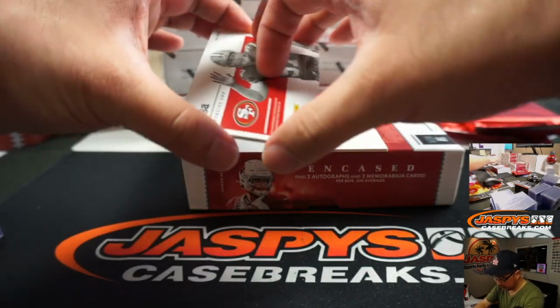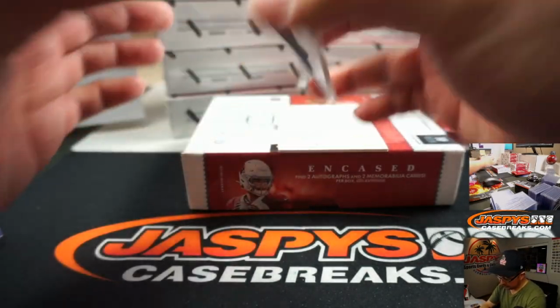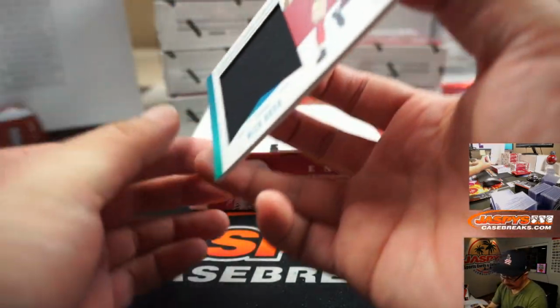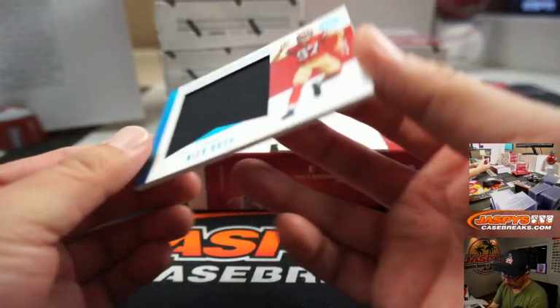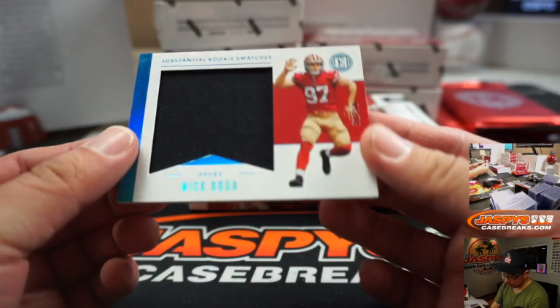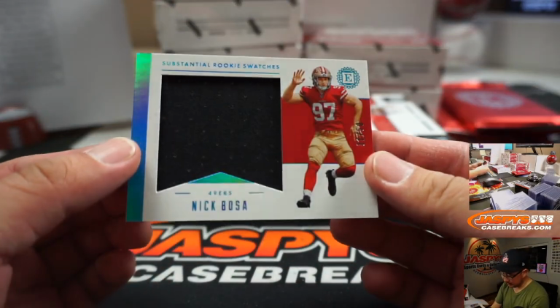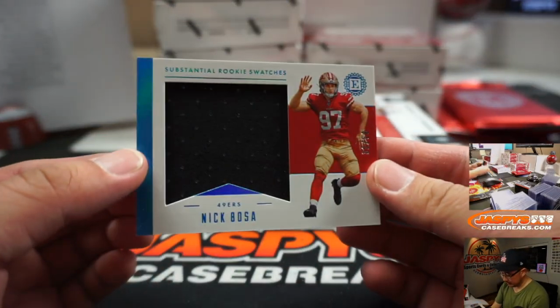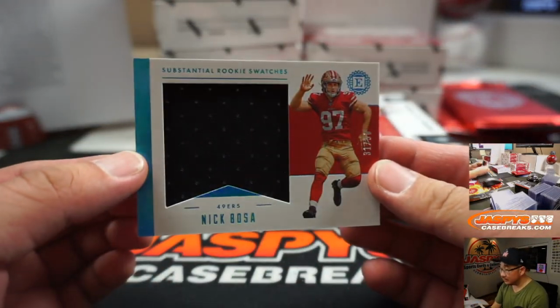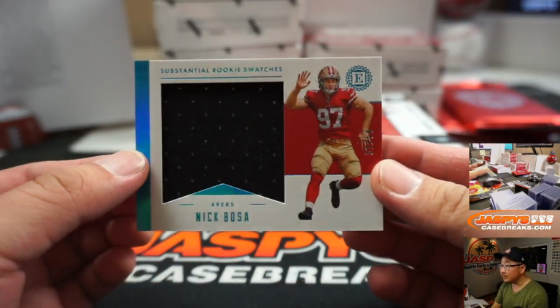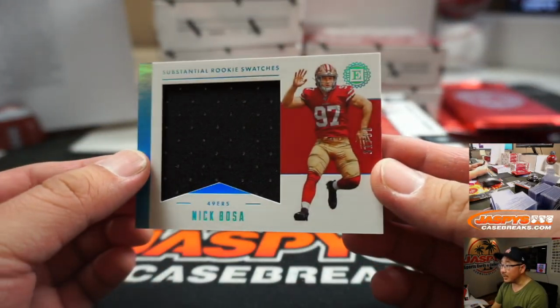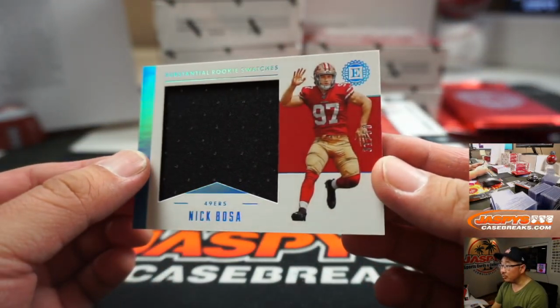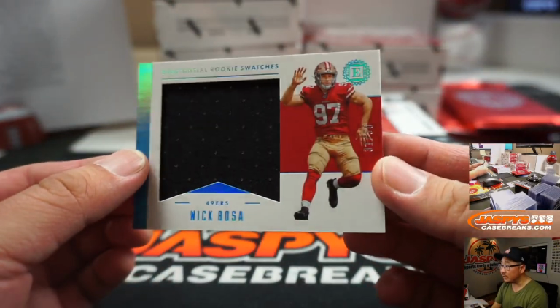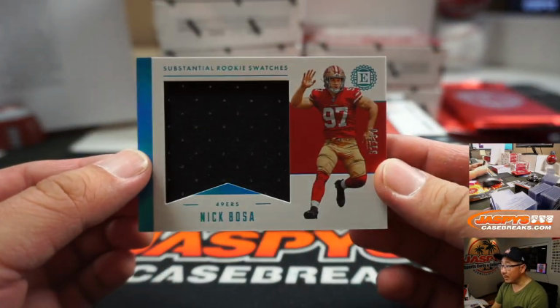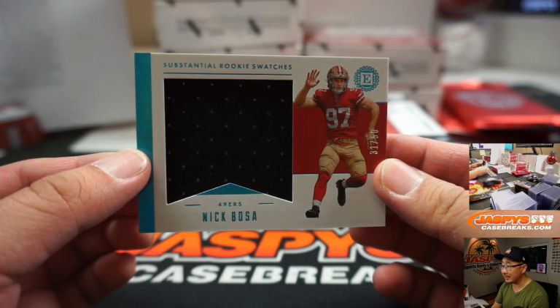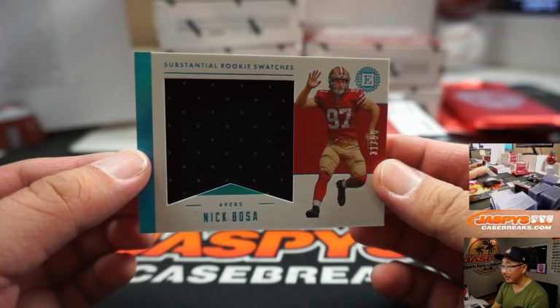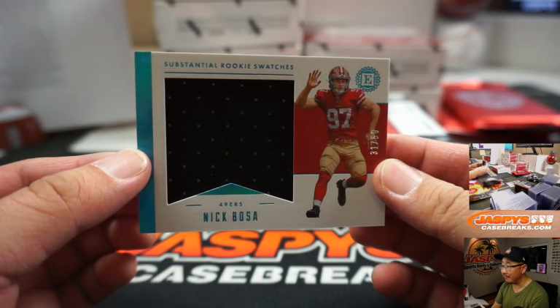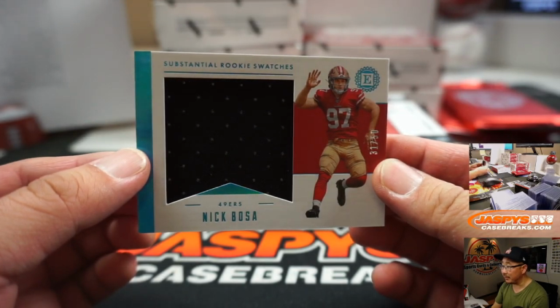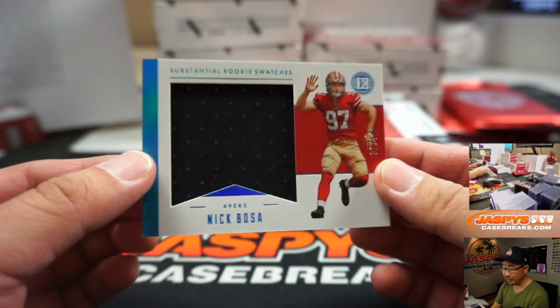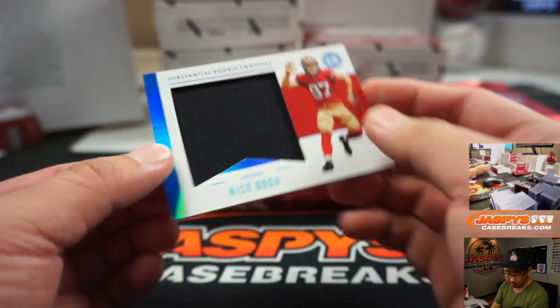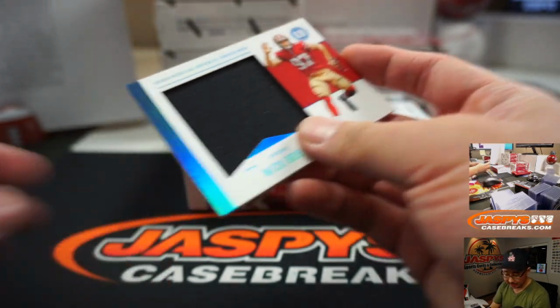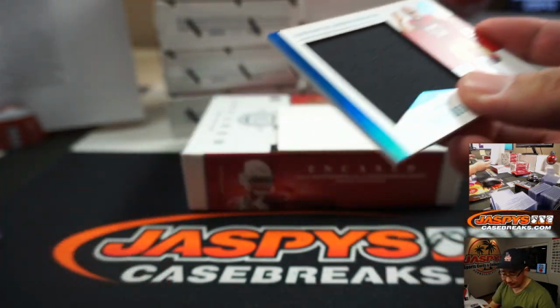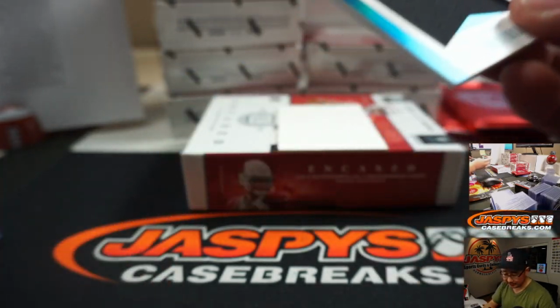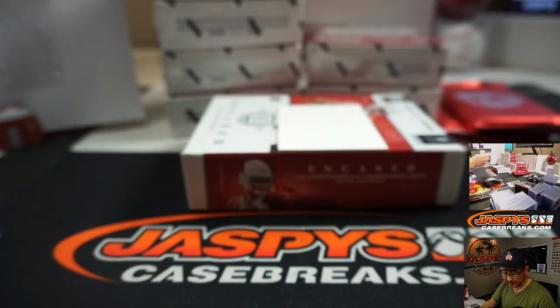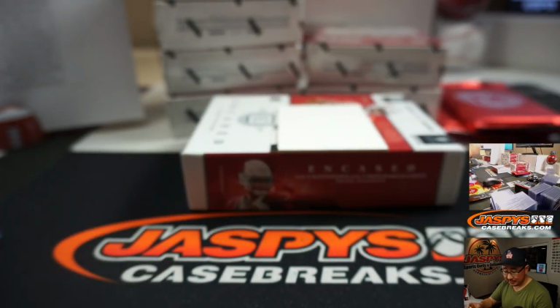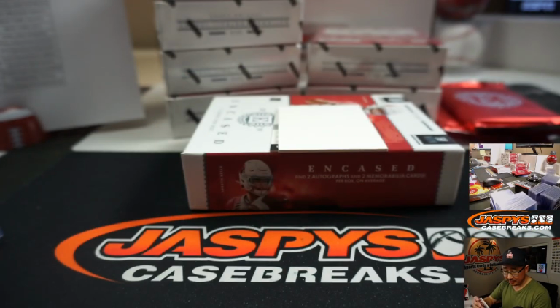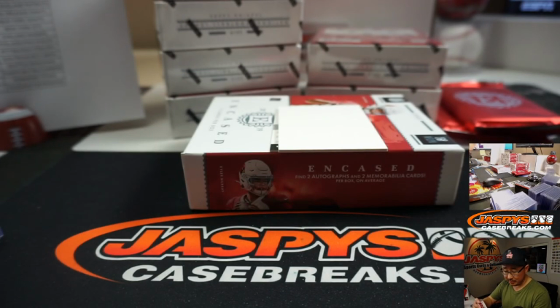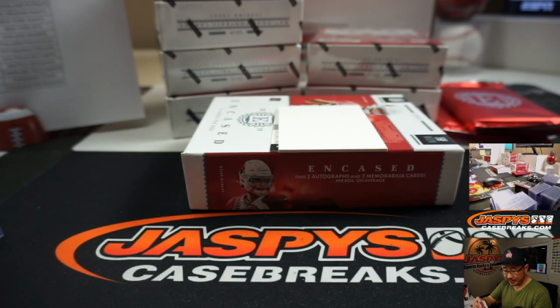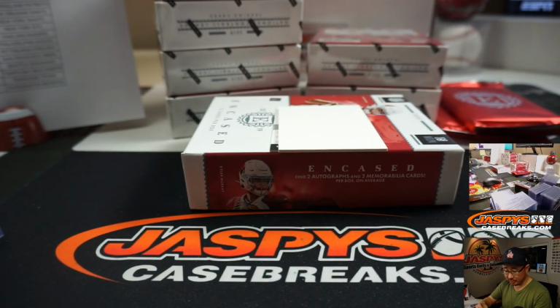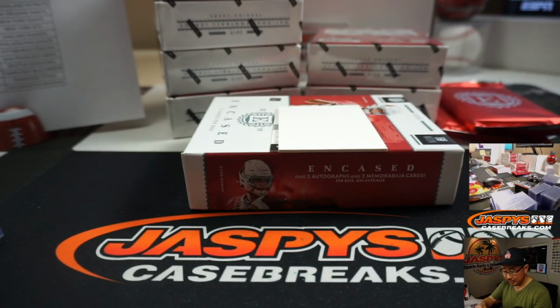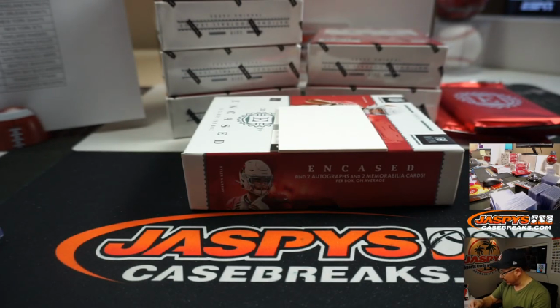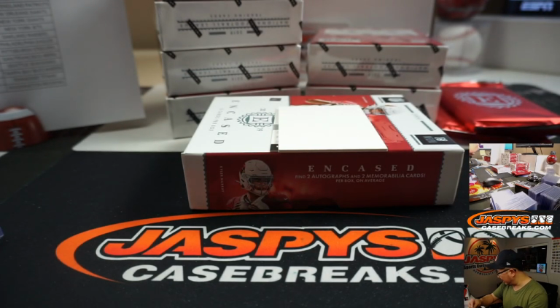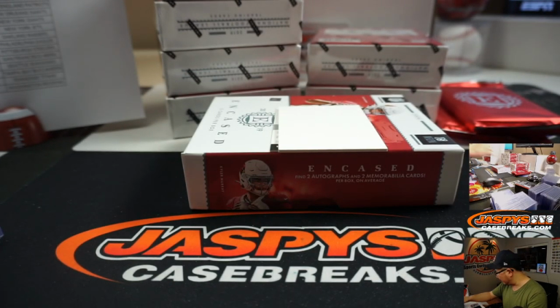Got Nick Bosa, Substantial Rookie Swatches. I really love this picture — 31 out of 50. That goes to Pedro and the Niners.